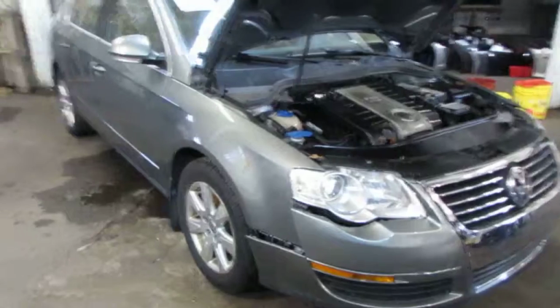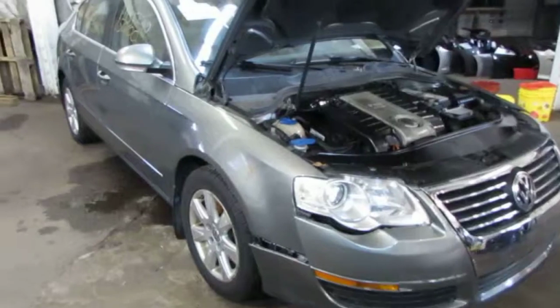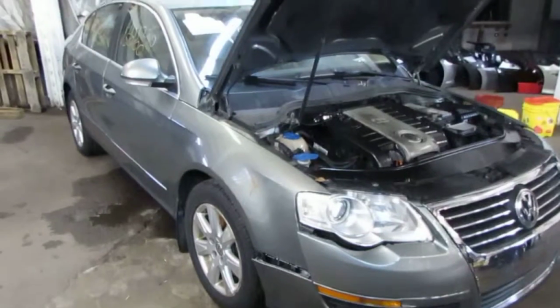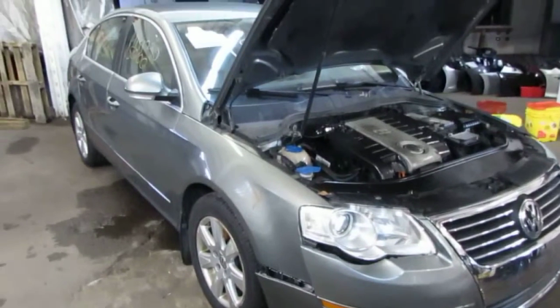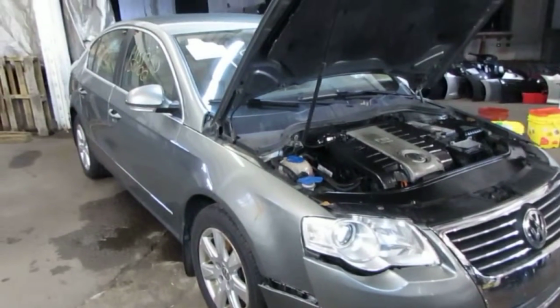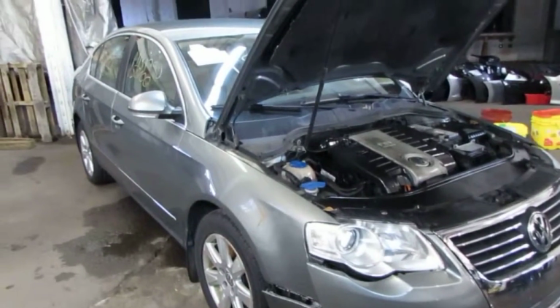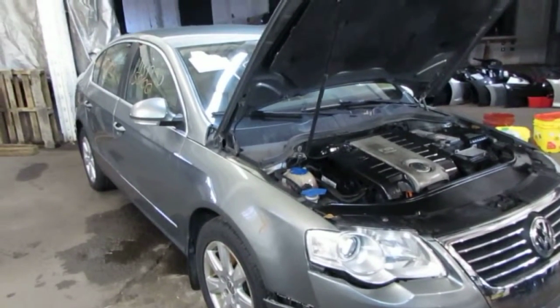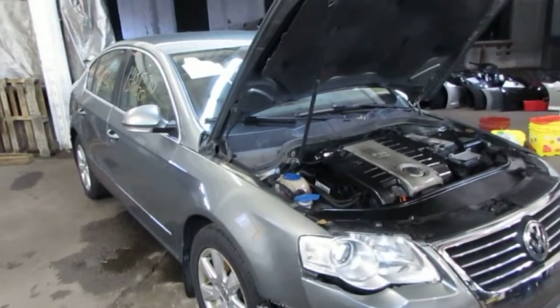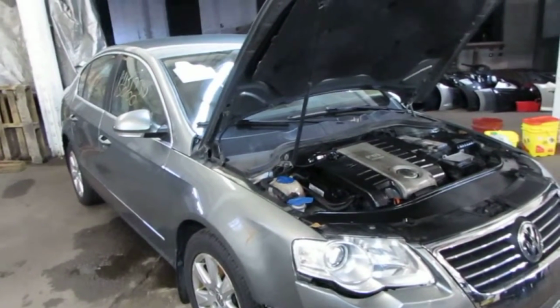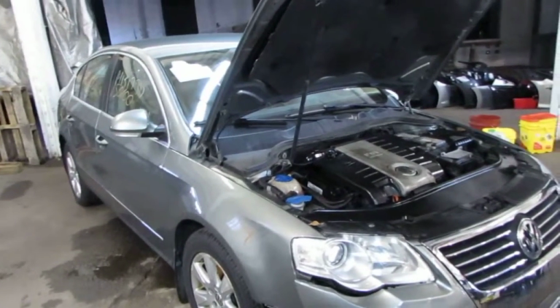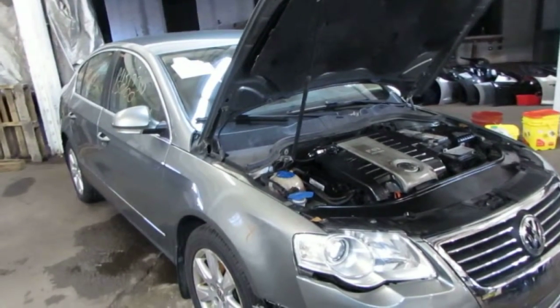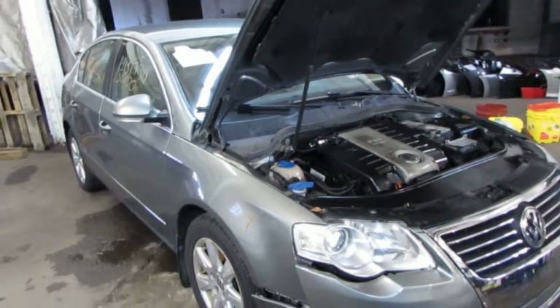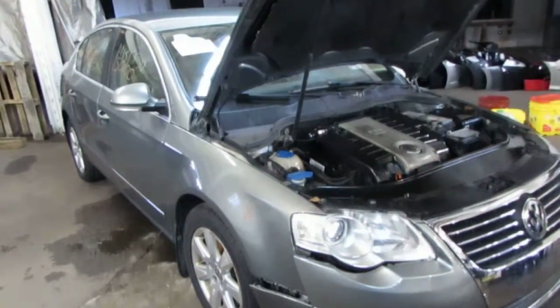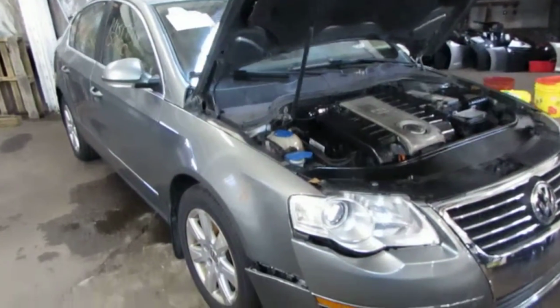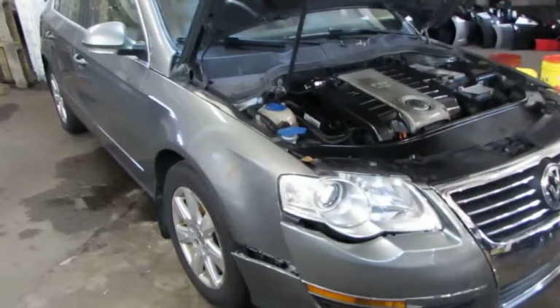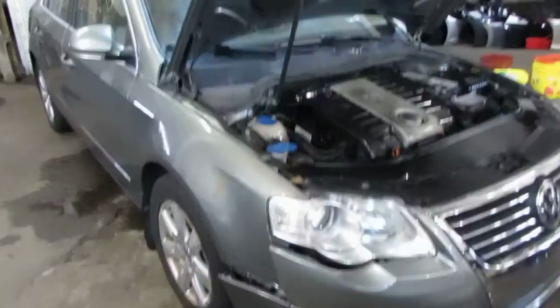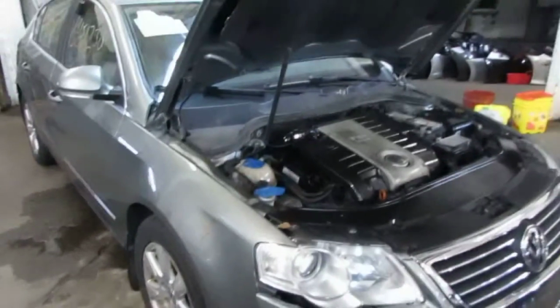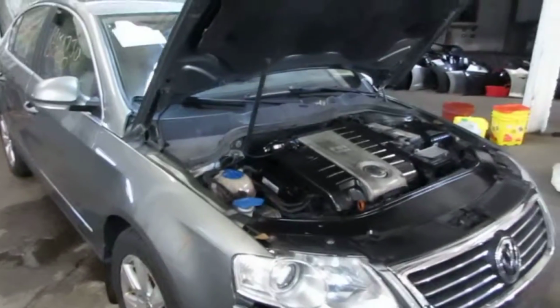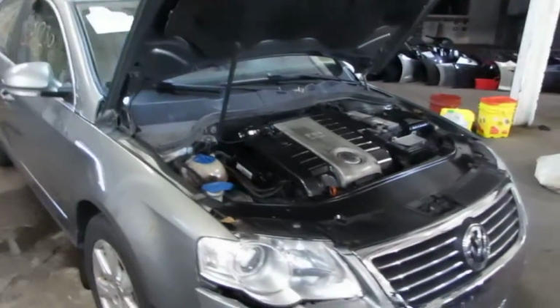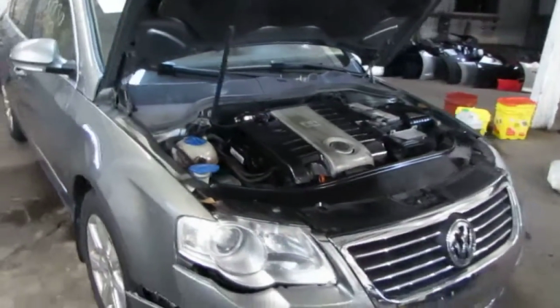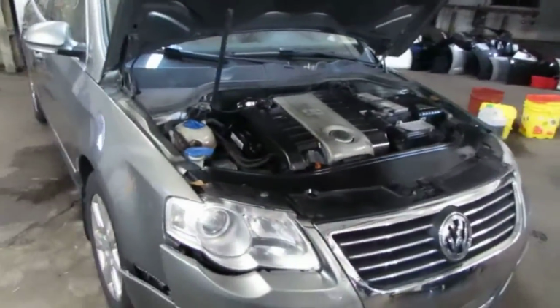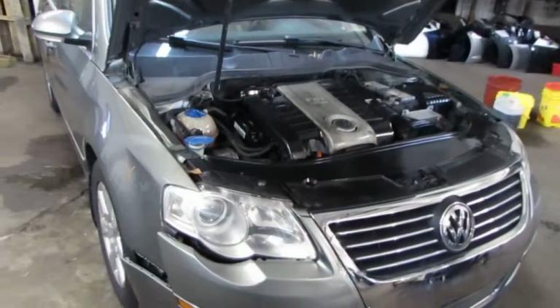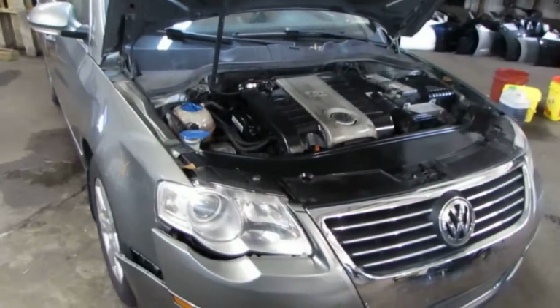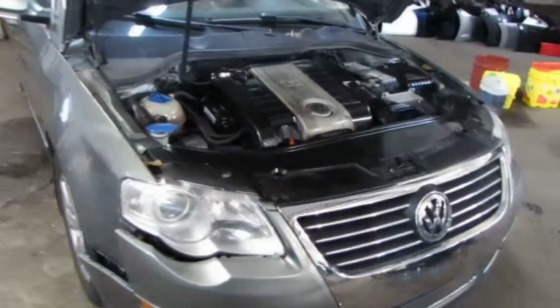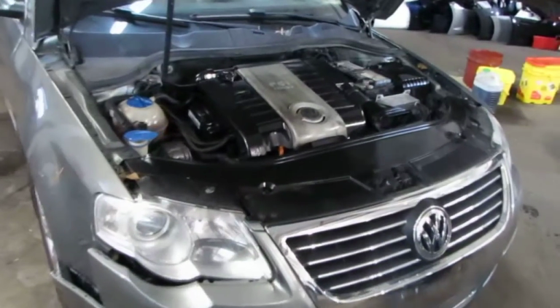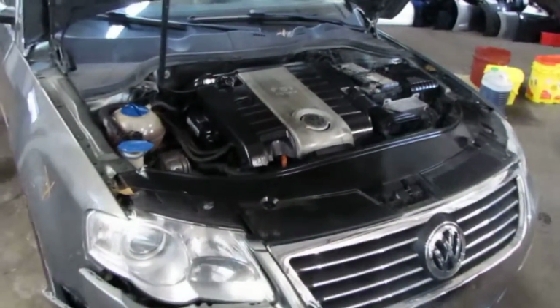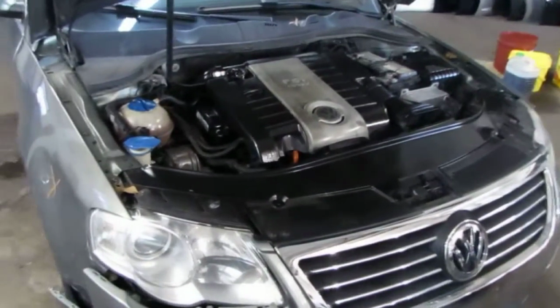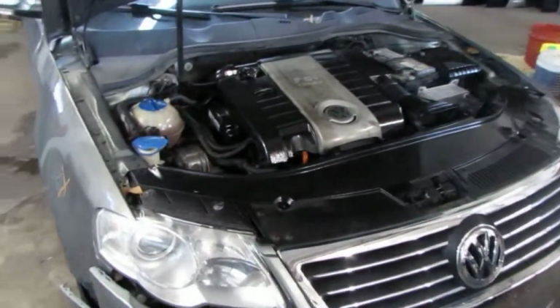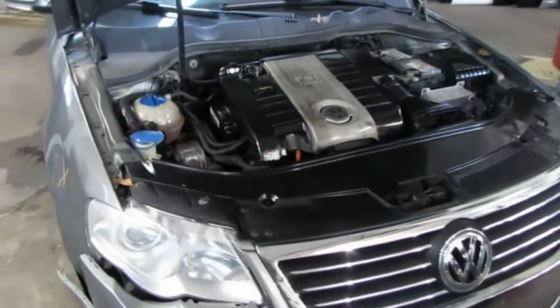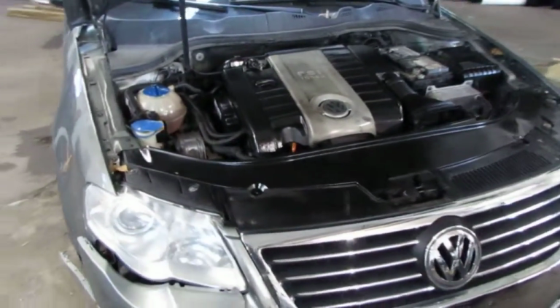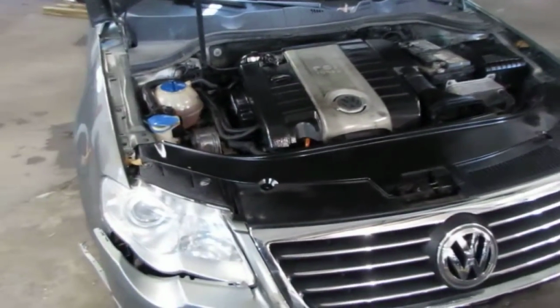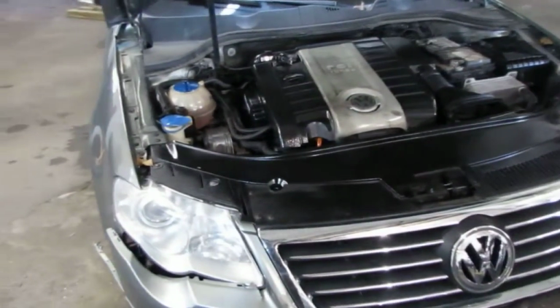Good morning and welcome to Tom's Foreign Auto Parts video portion of our inventory. Here we have a 2006 Volkswagen Passat.